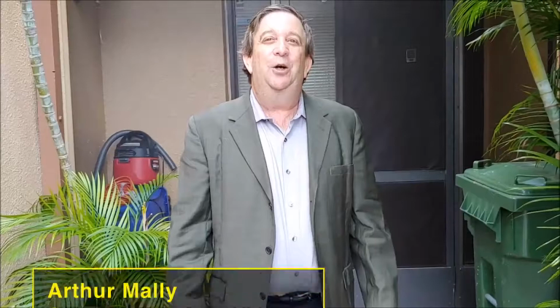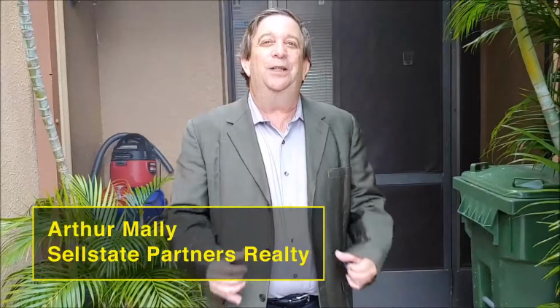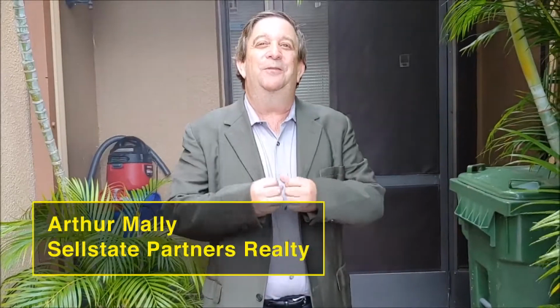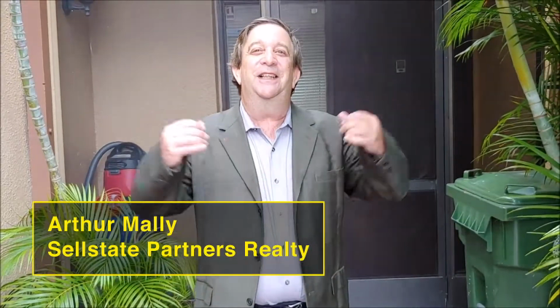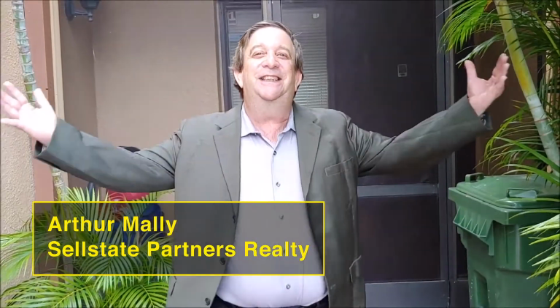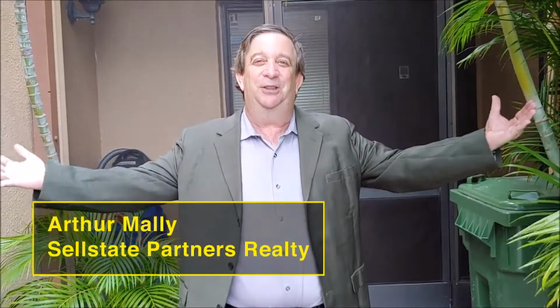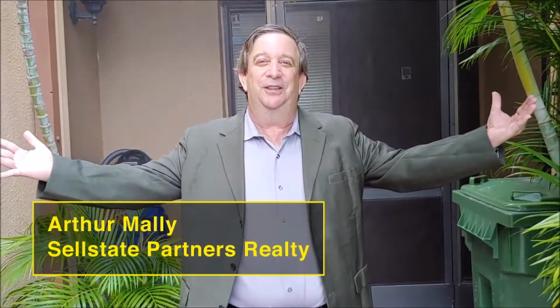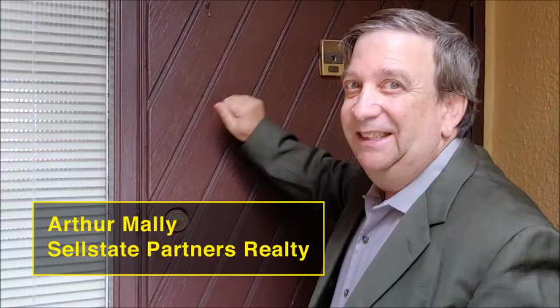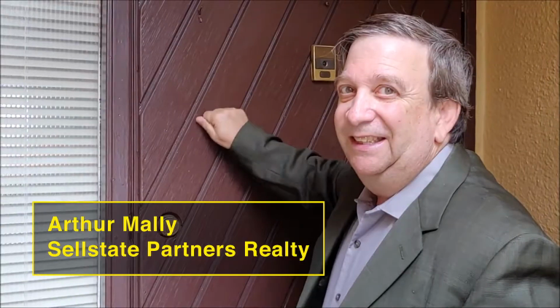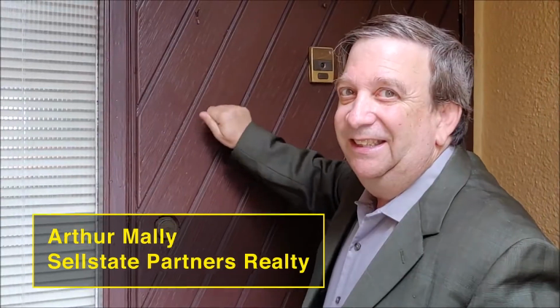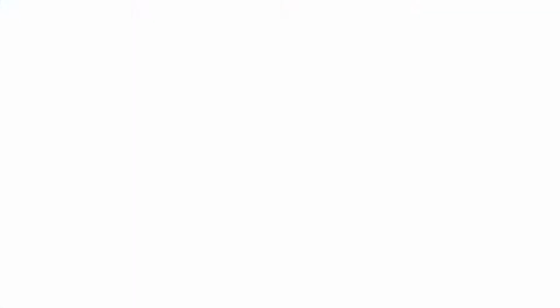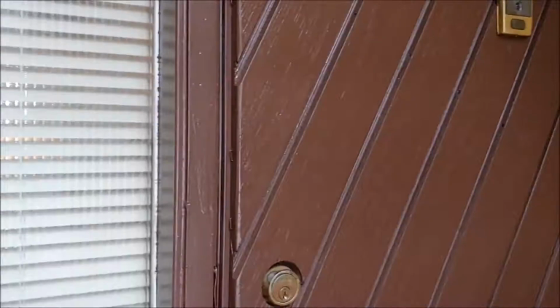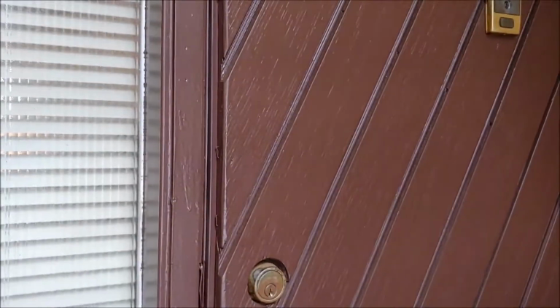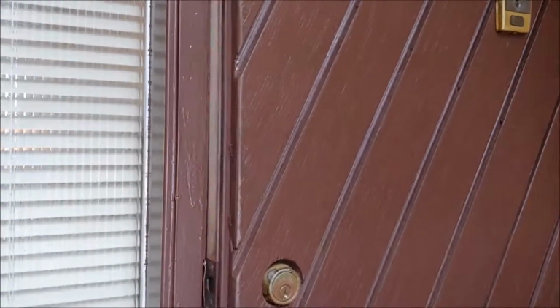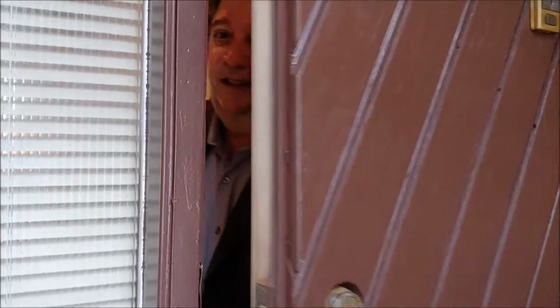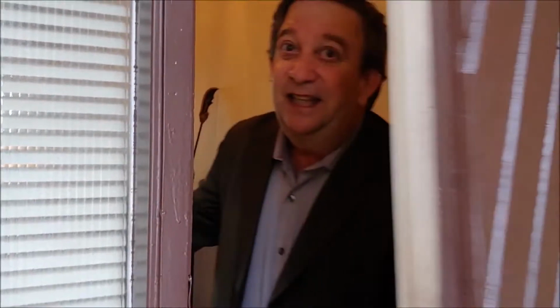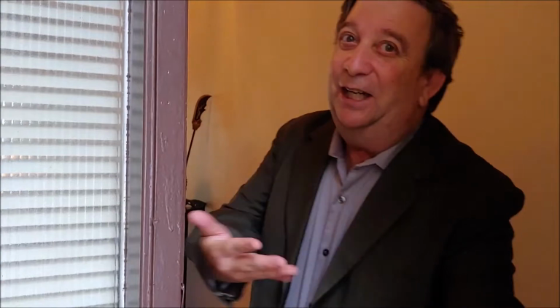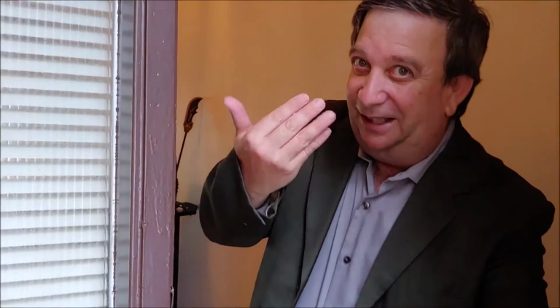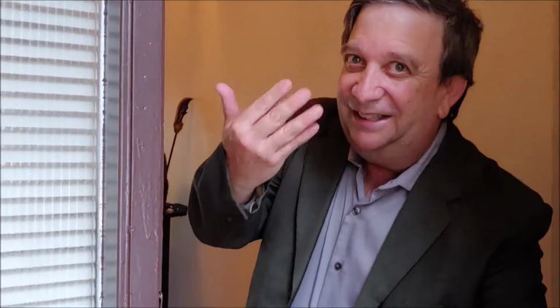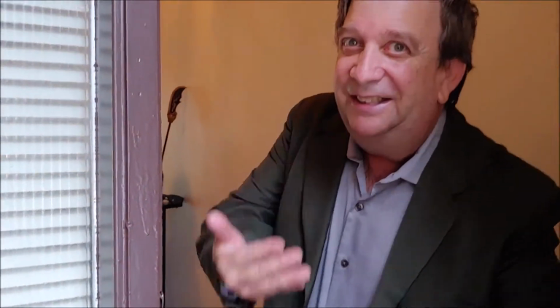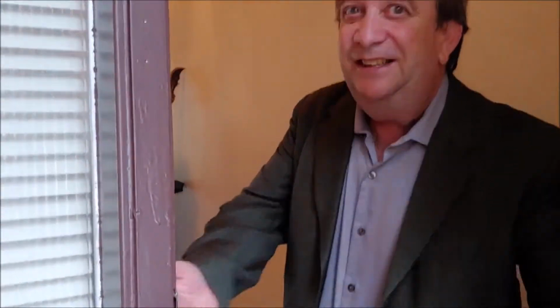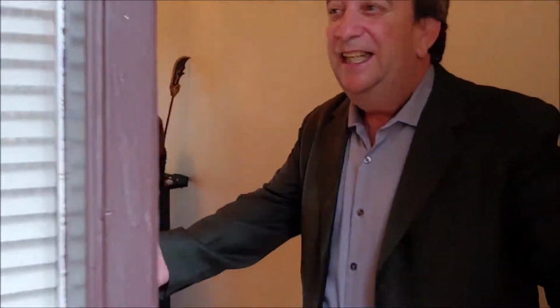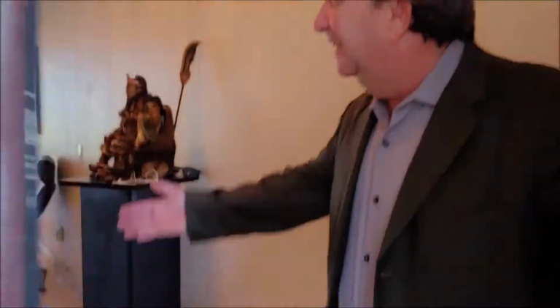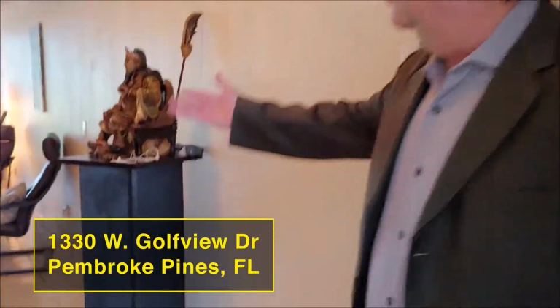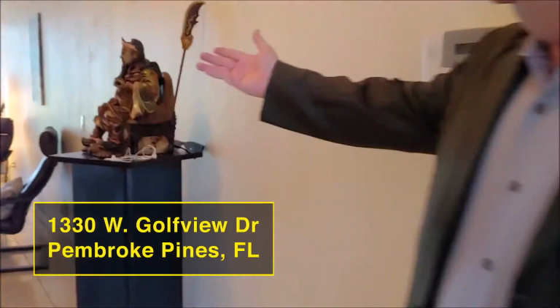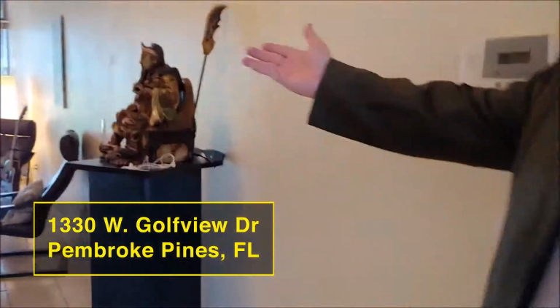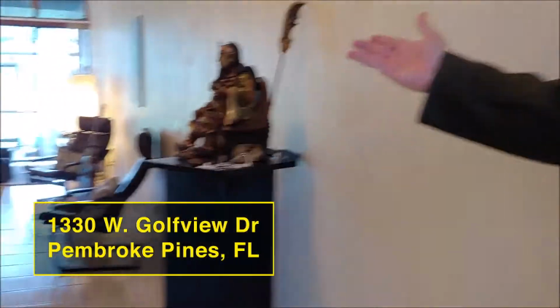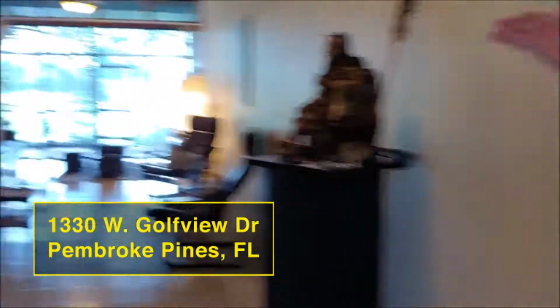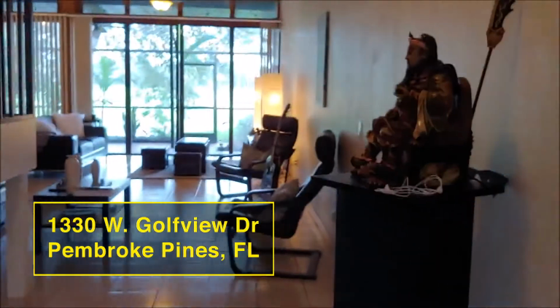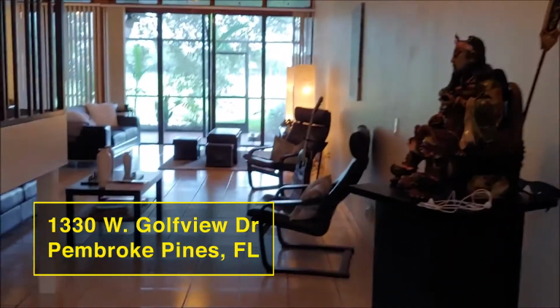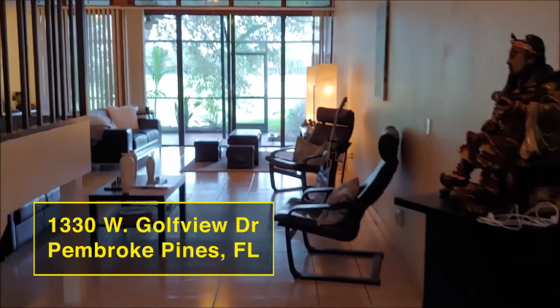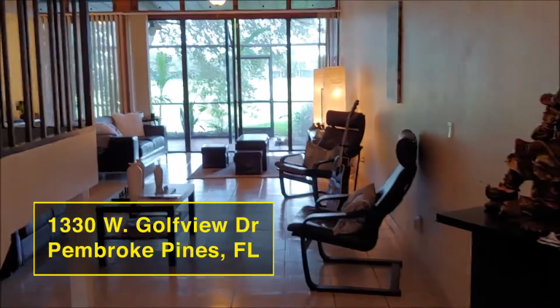Welcome to Villa Central. Come on in and take a look at this beautiful open floor plan.